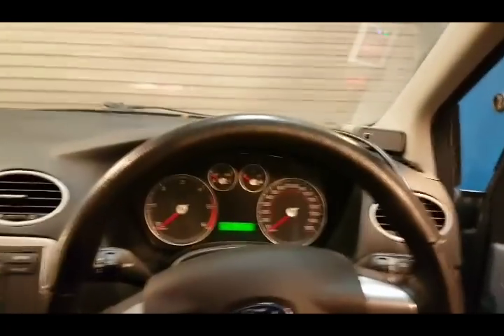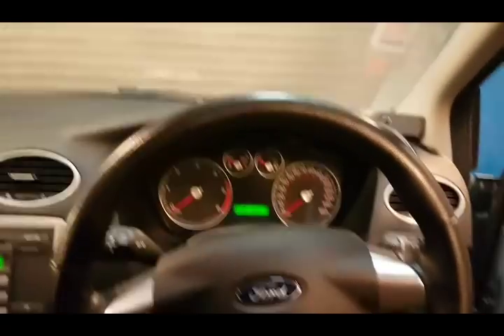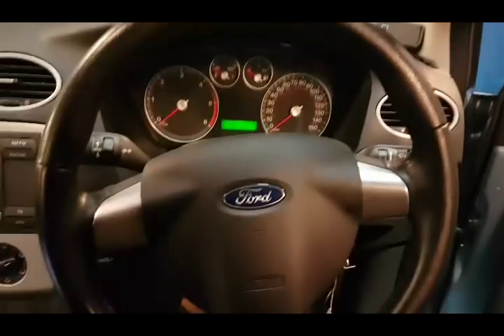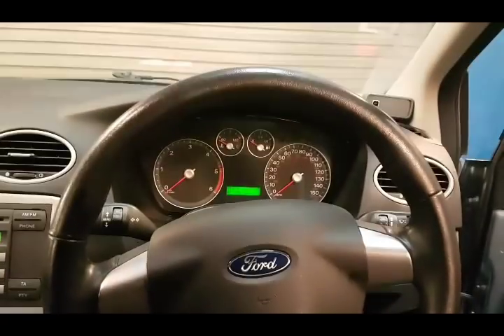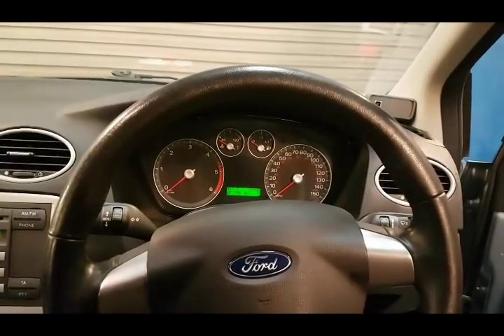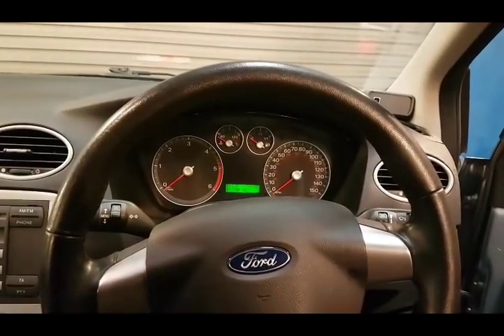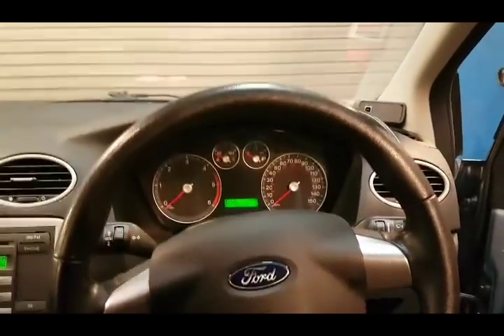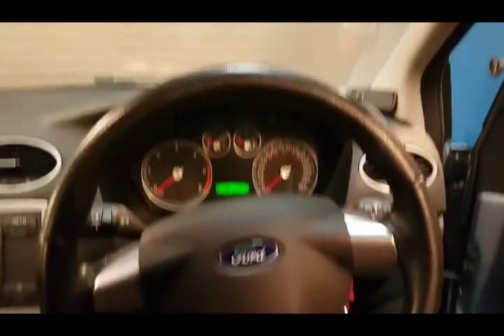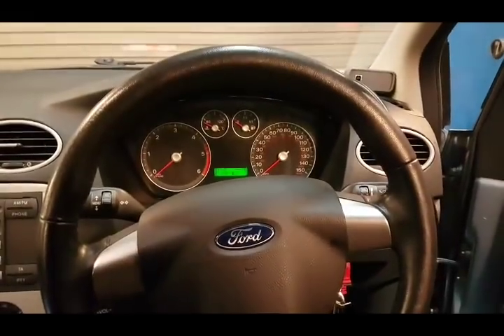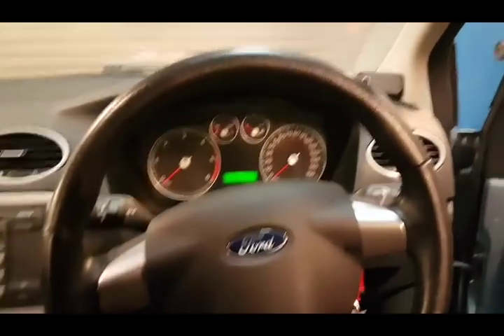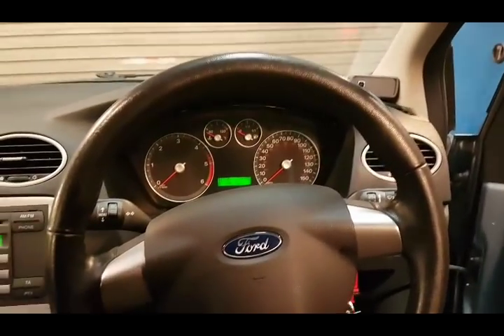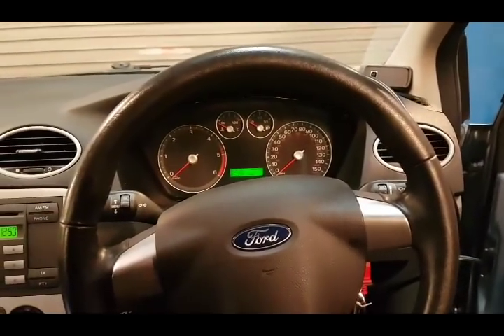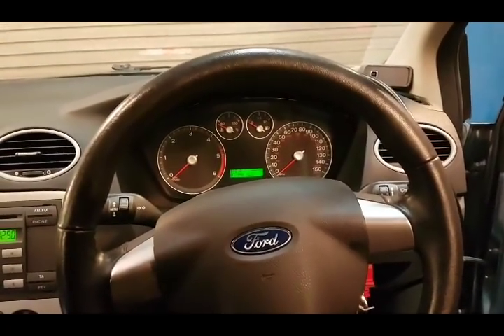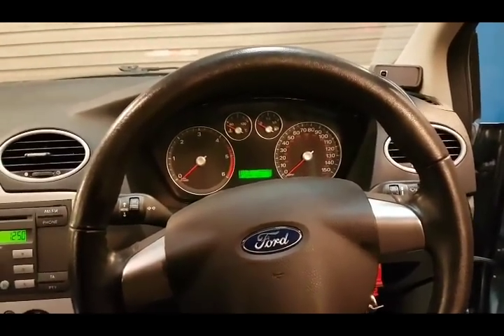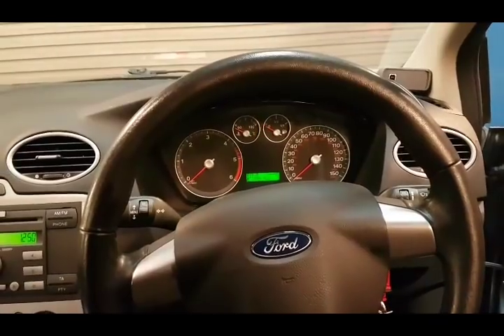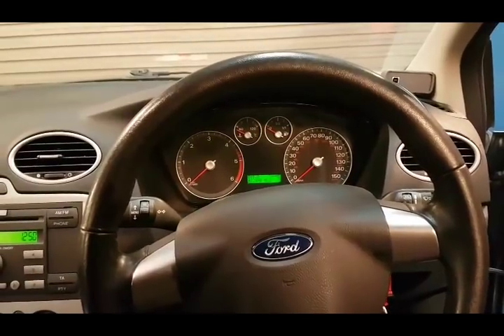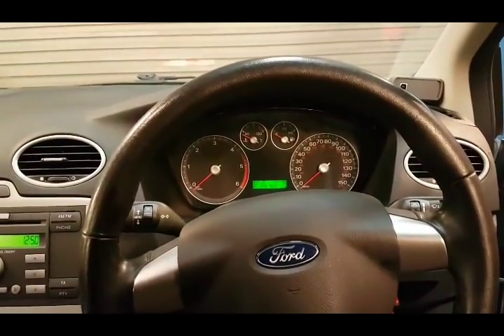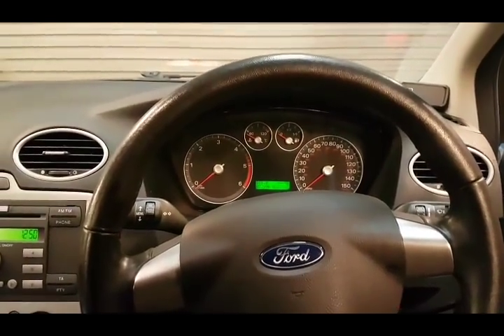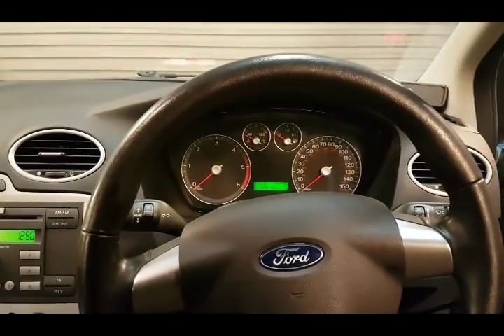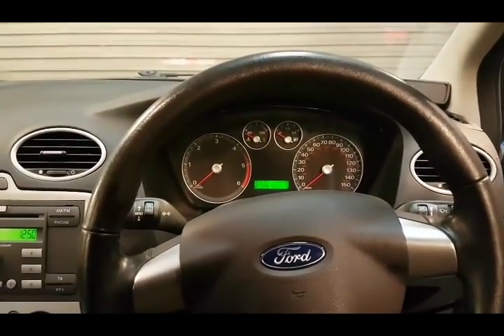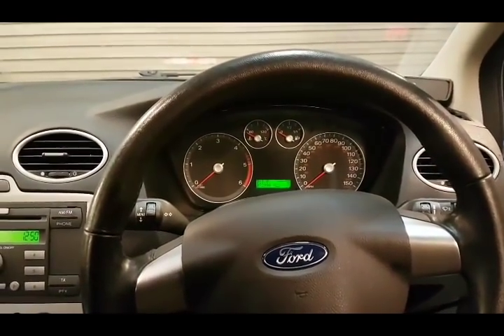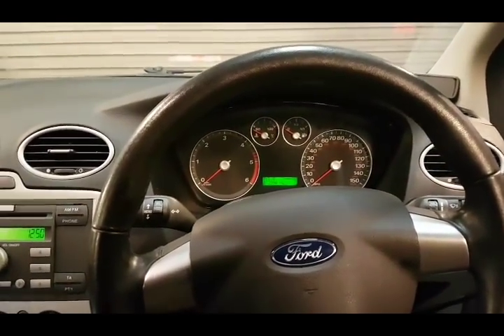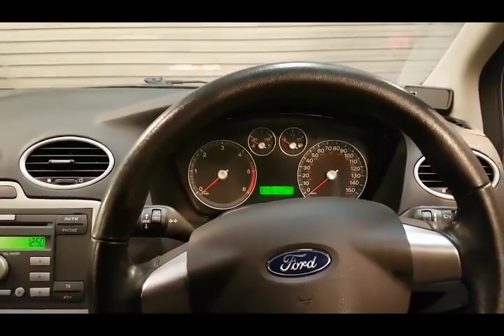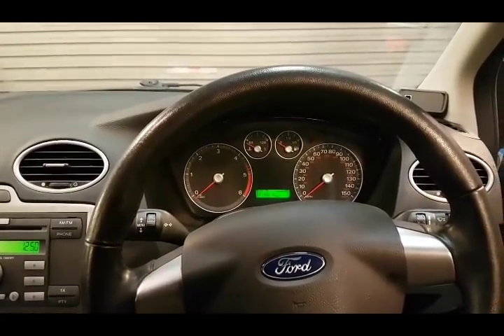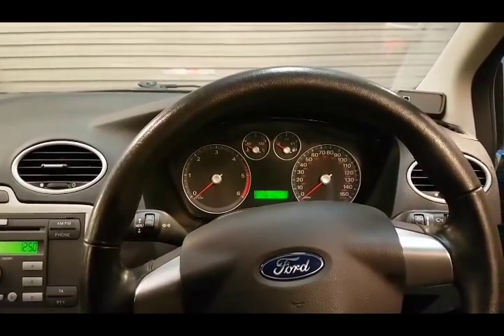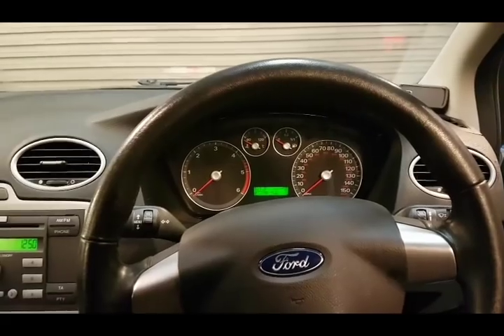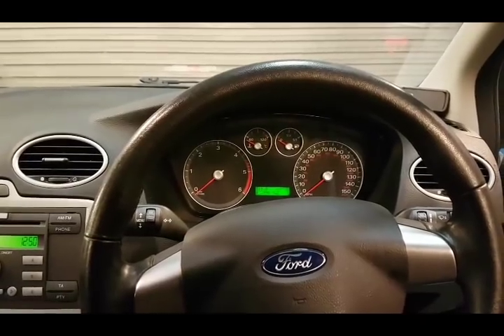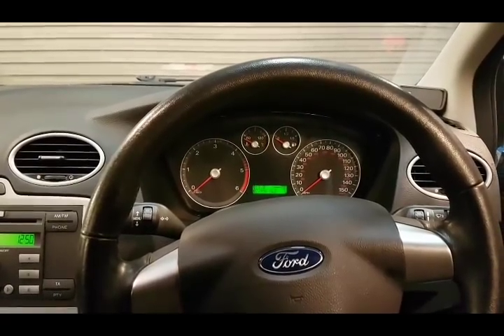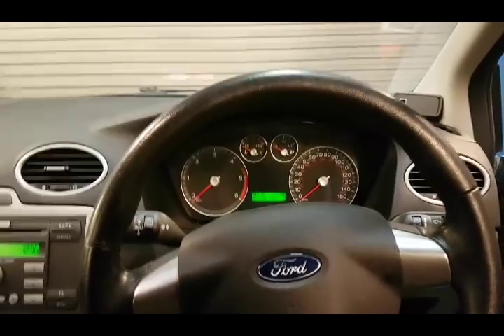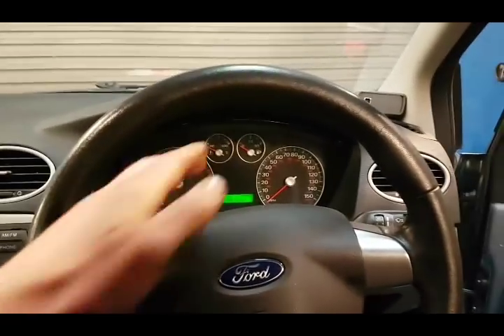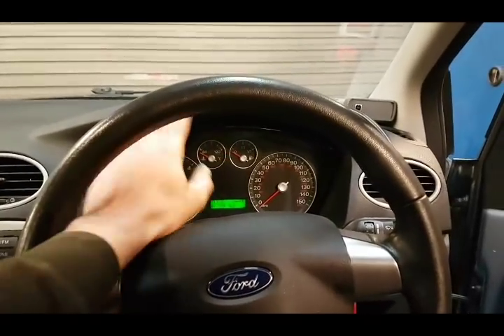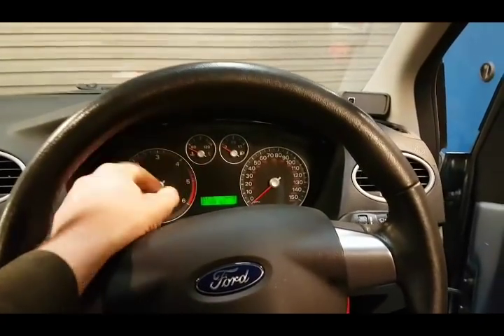Ford Focus with lots of random faults such as intermittent non-start, cutting out while driving, warning lights on the dash, losing ABS, losing steering systems, losing all sorts — random lights coming on.